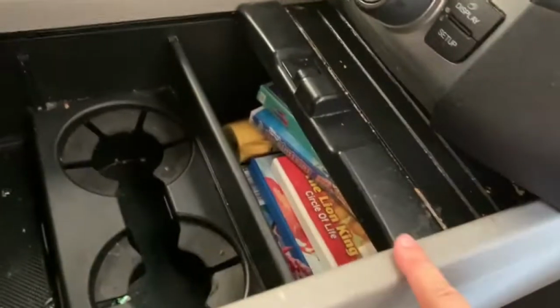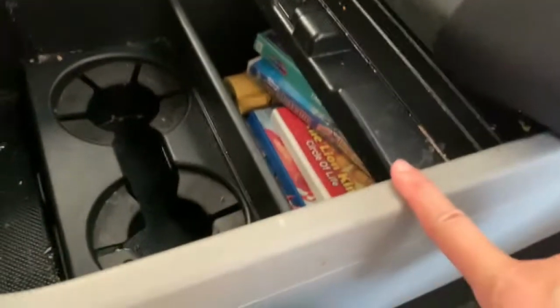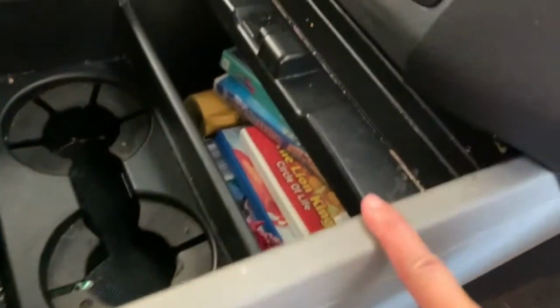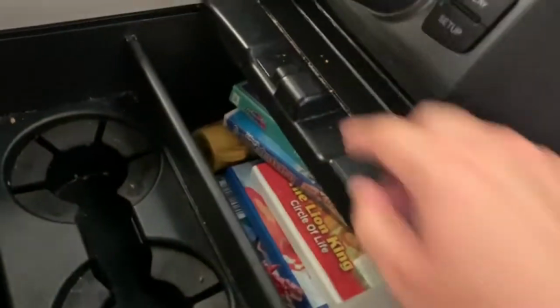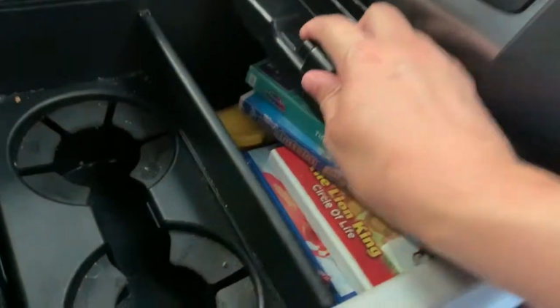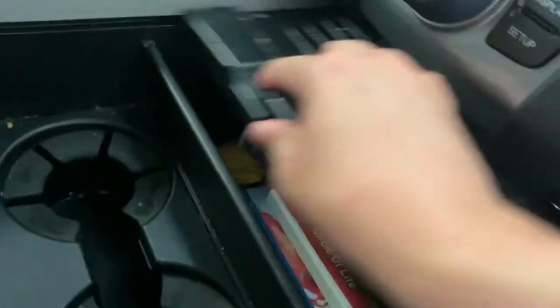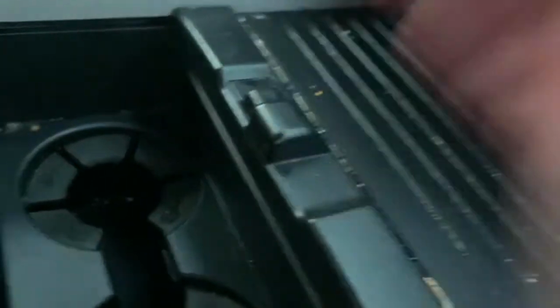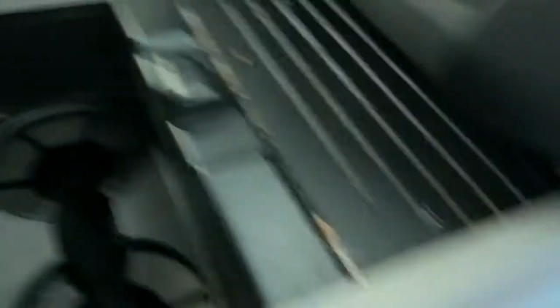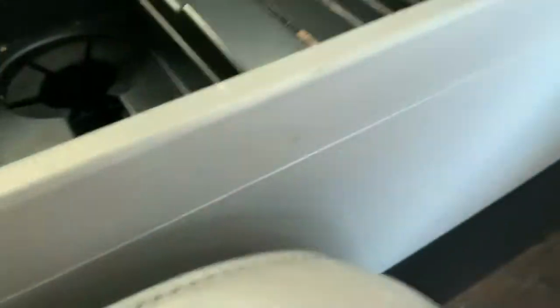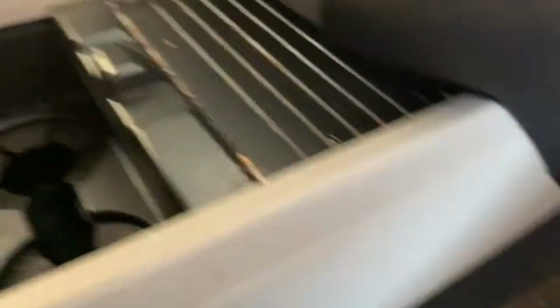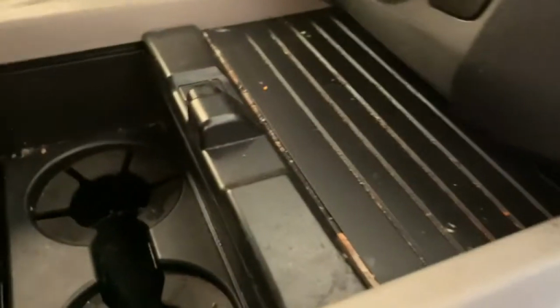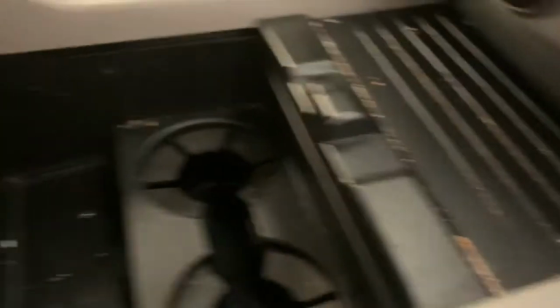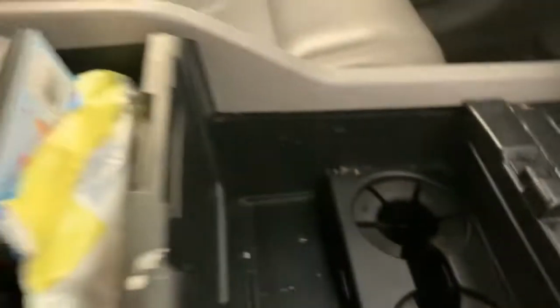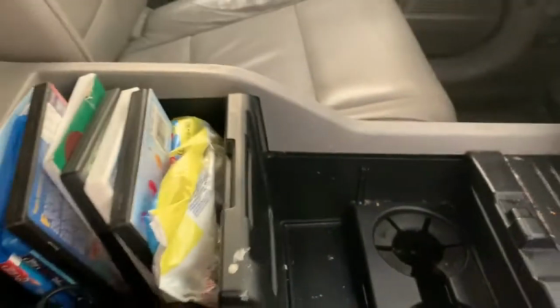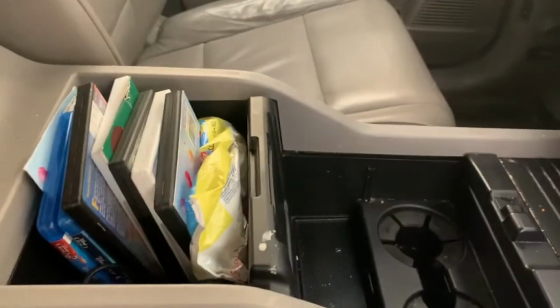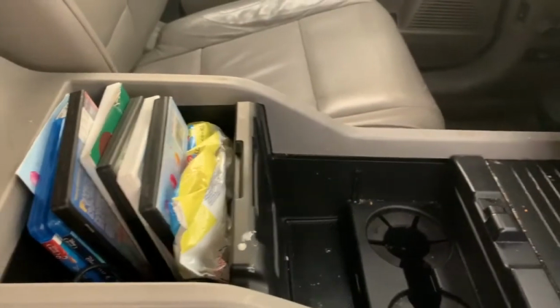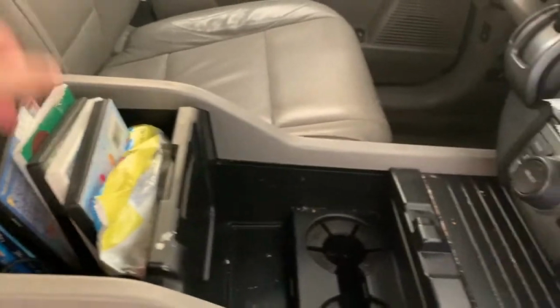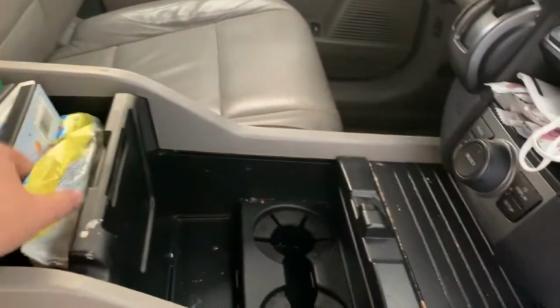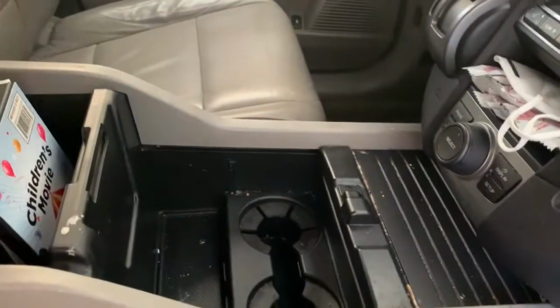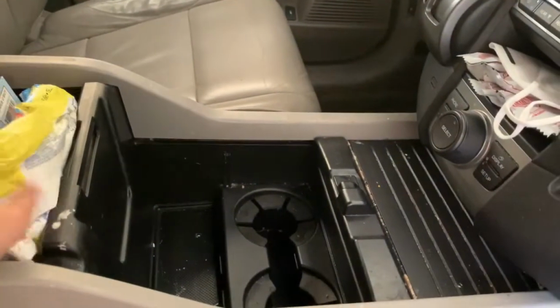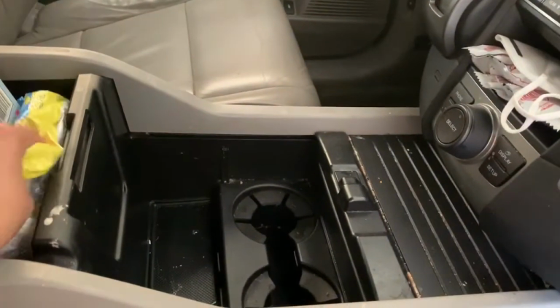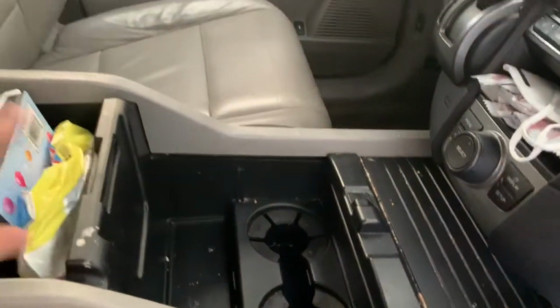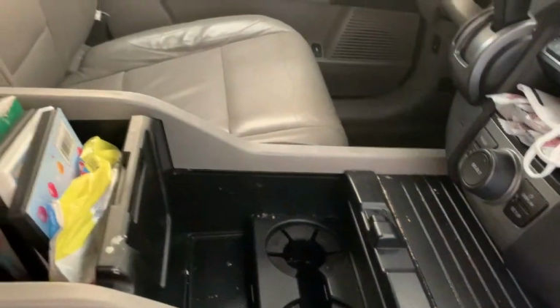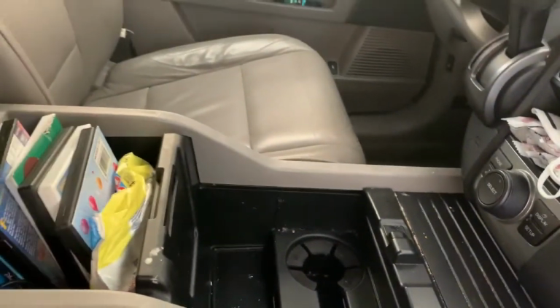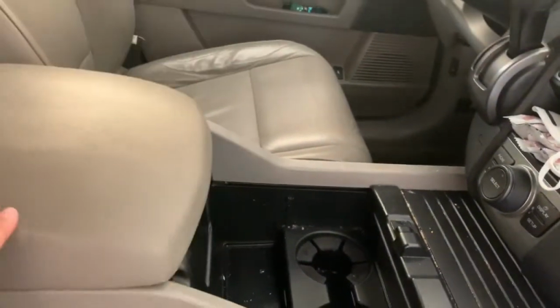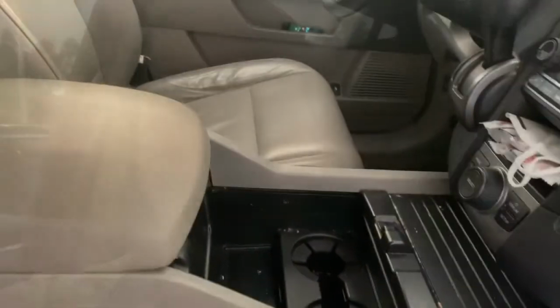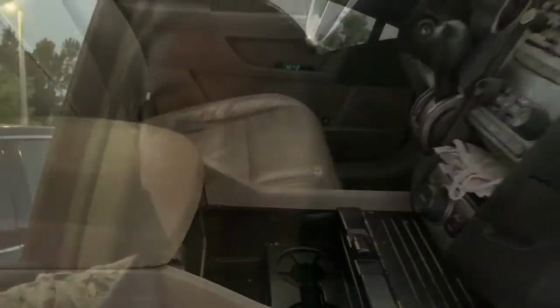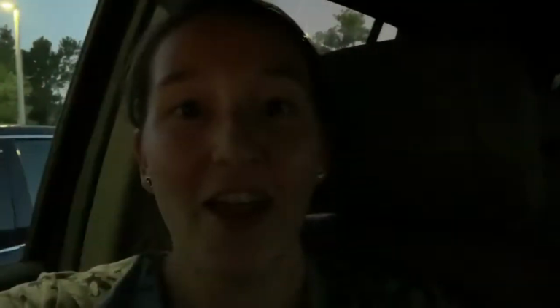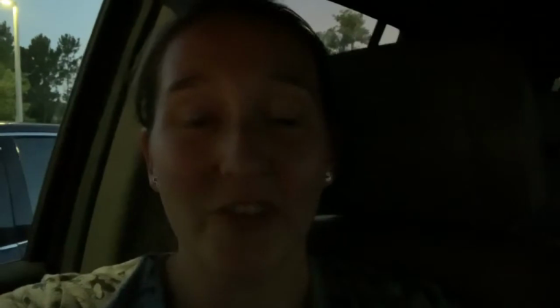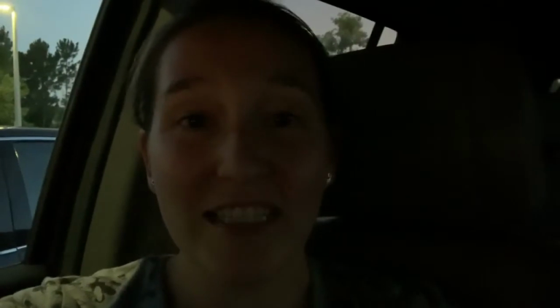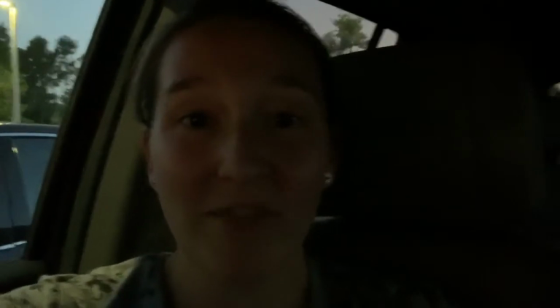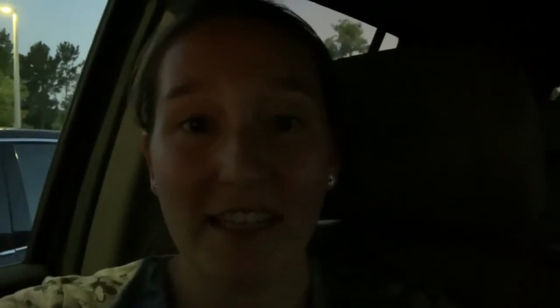Here is where we keep Rex's DVDs for the trip as well as the first aid kit. Also DVDs in here and baby wipes. I might restock that for the trip. The car is clean and we're ready to go.